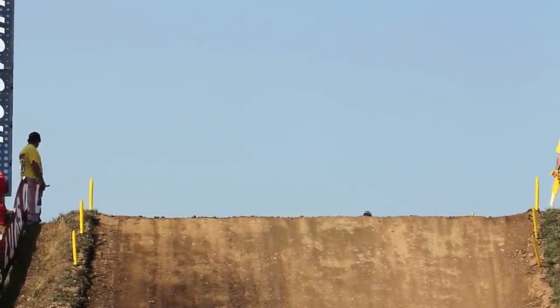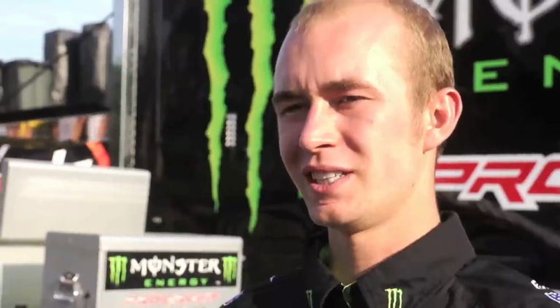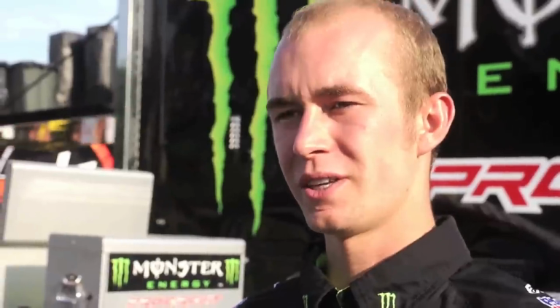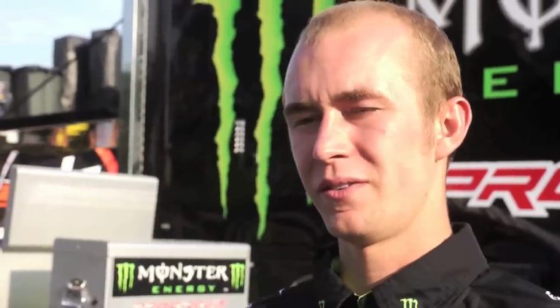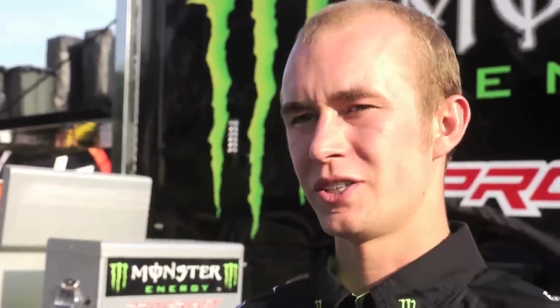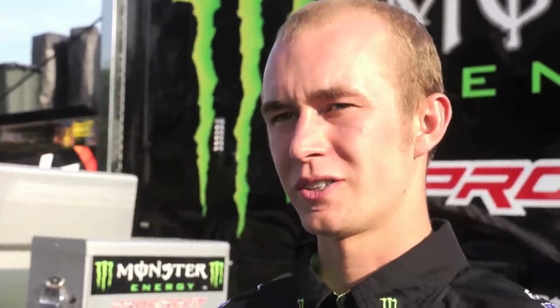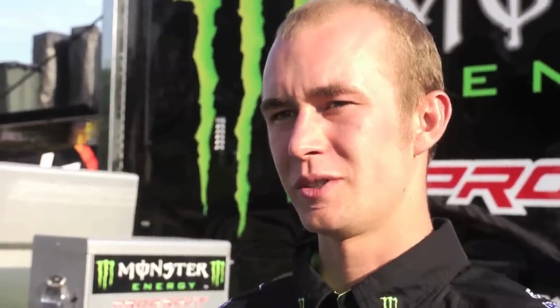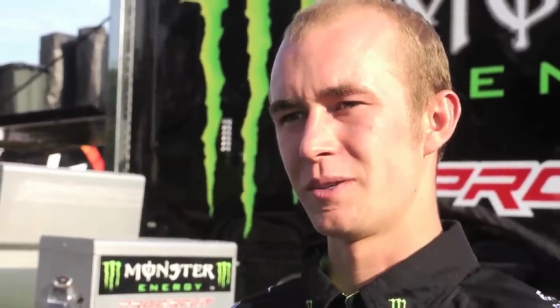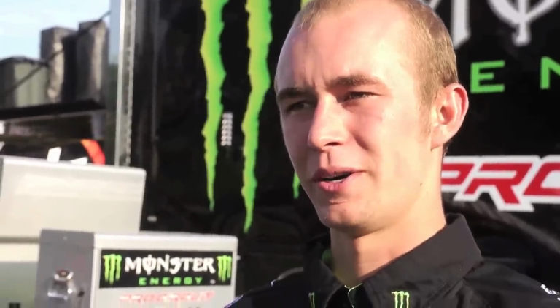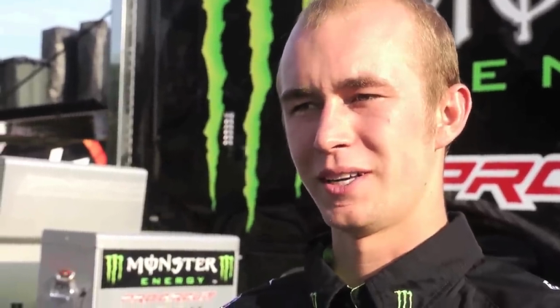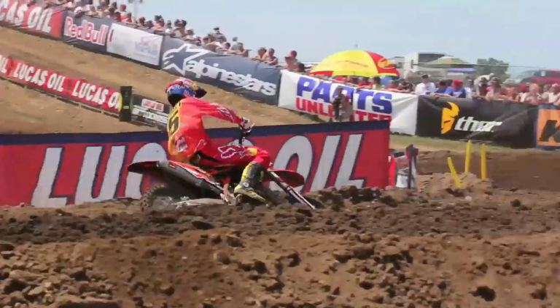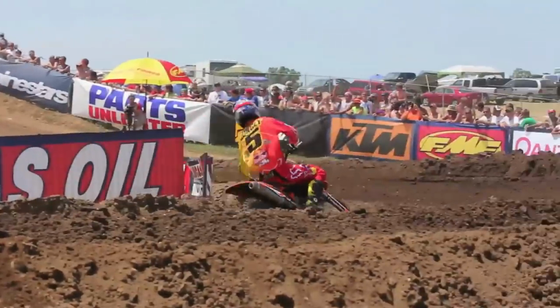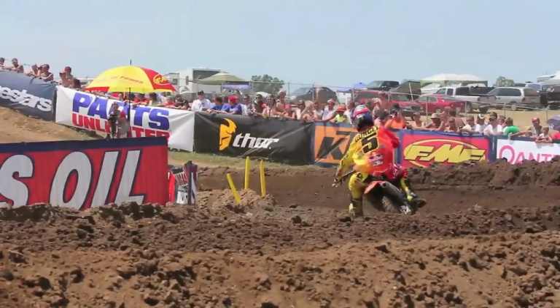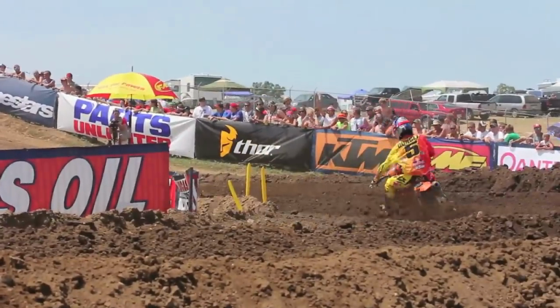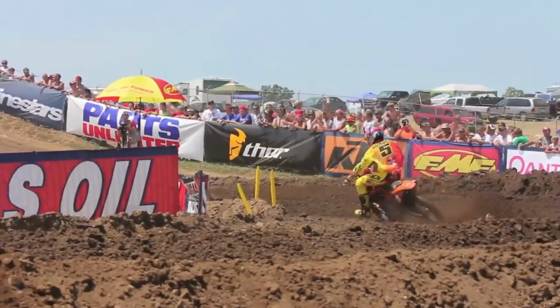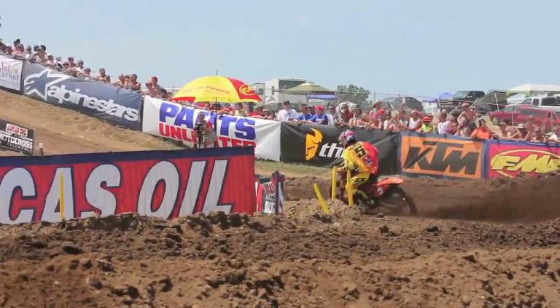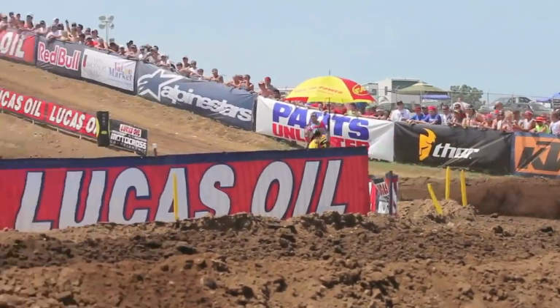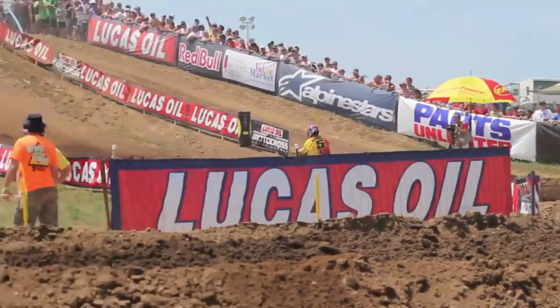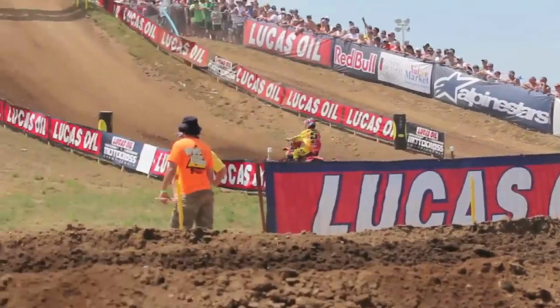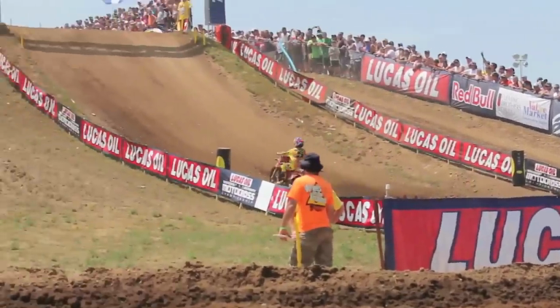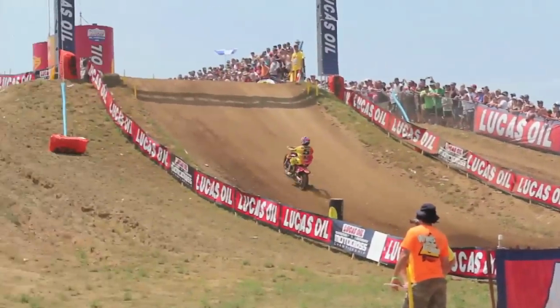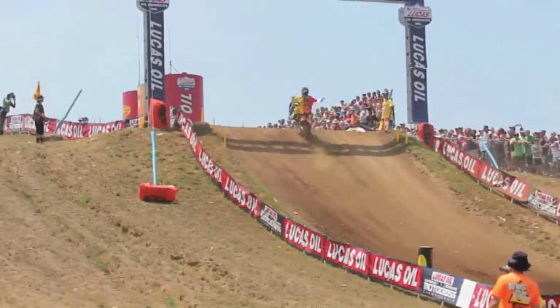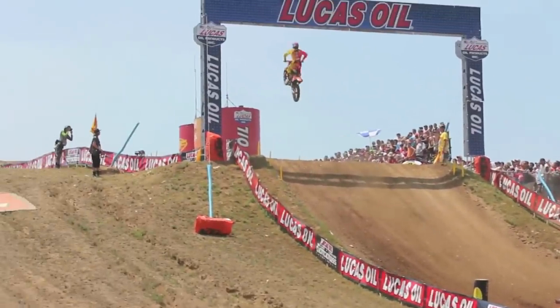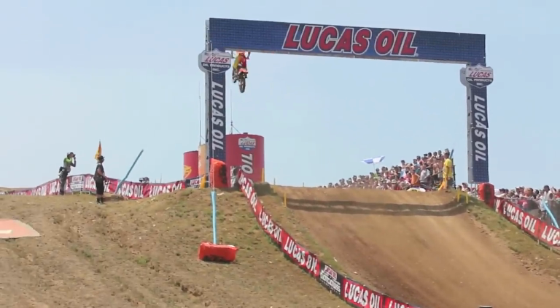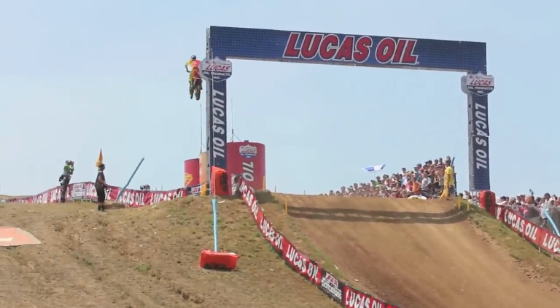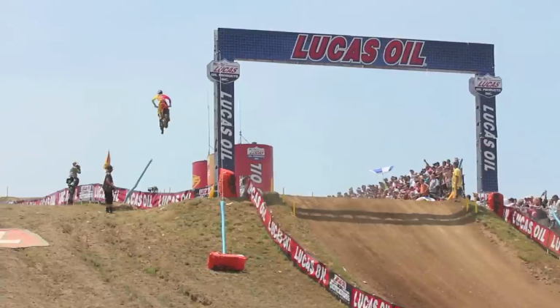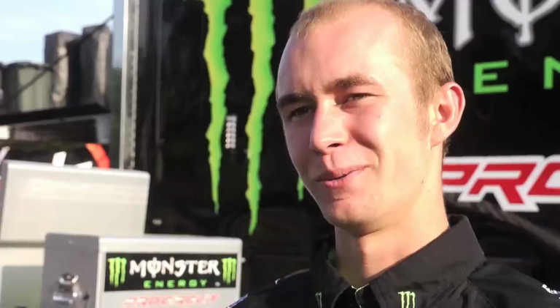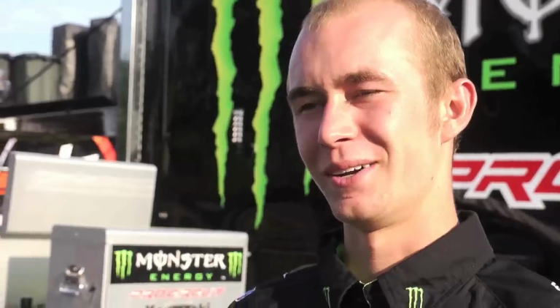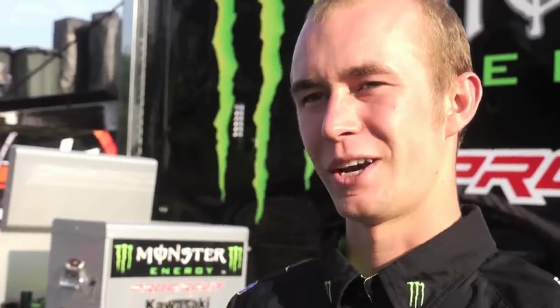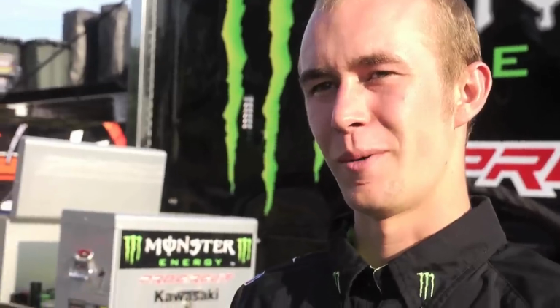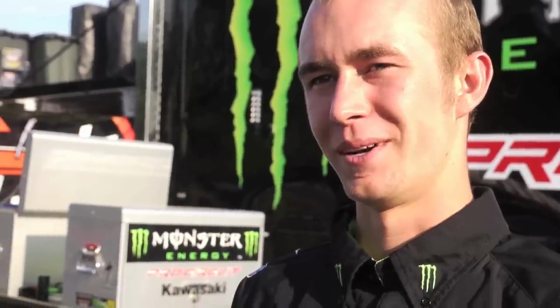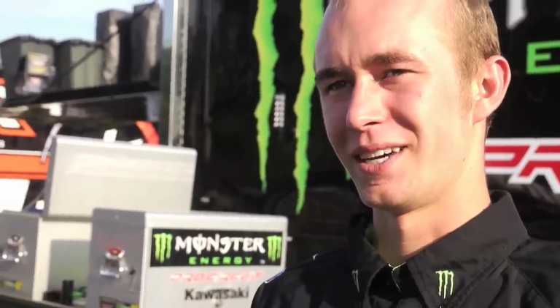The 450s definitely have an advantage on LaRocco's Leap, just because of the power — they've got another 200cc — so they can go inside and just grunt it and get right over it. So we've got to carry our momentum around the outside.